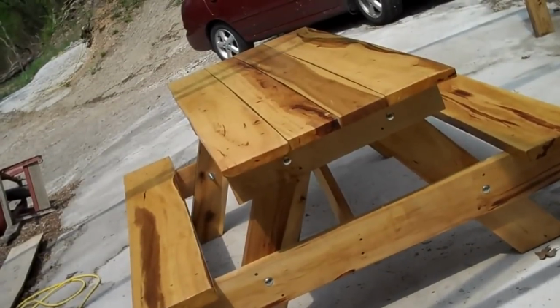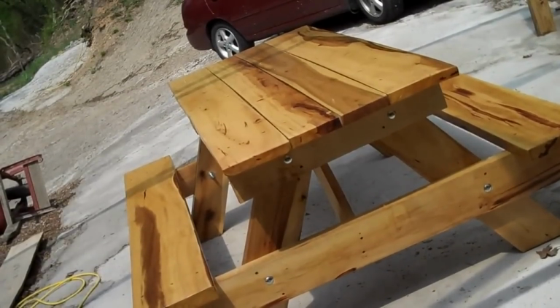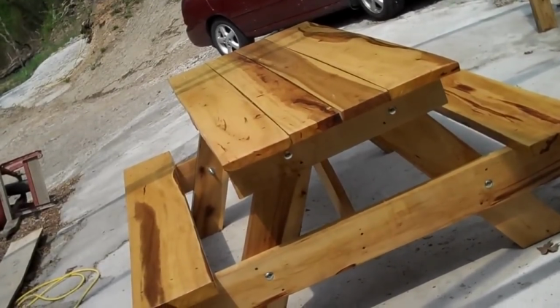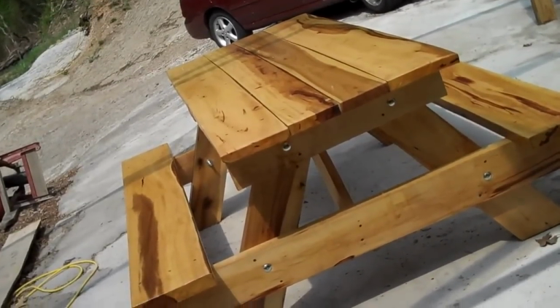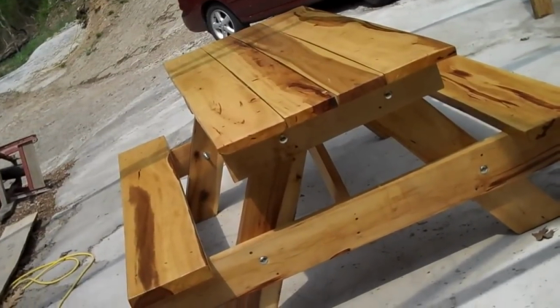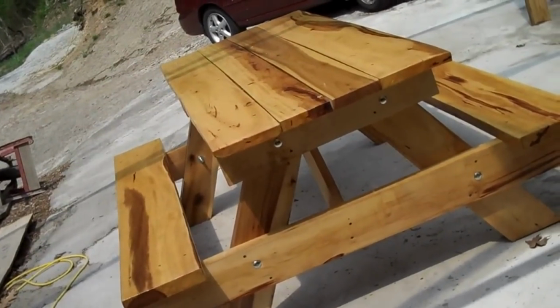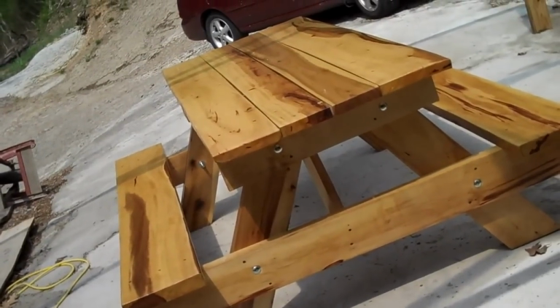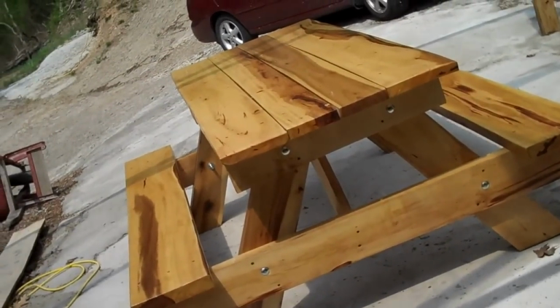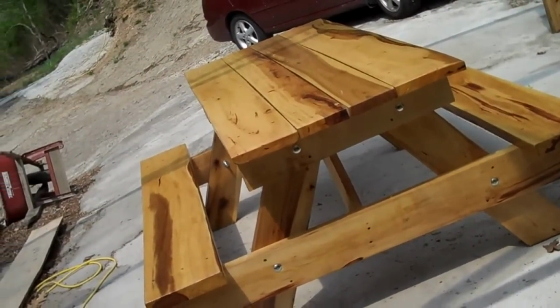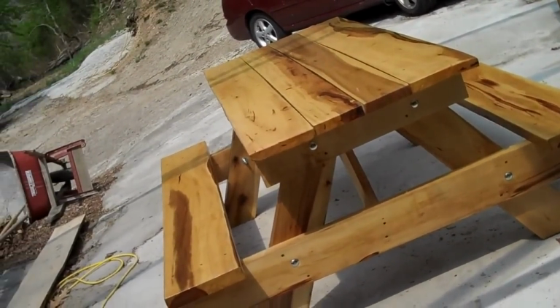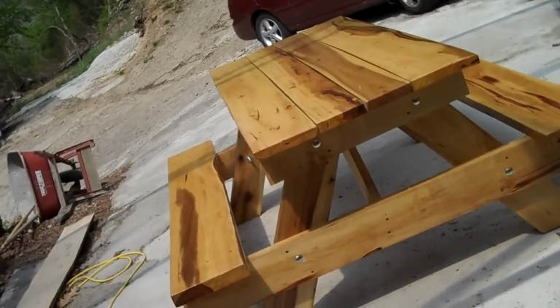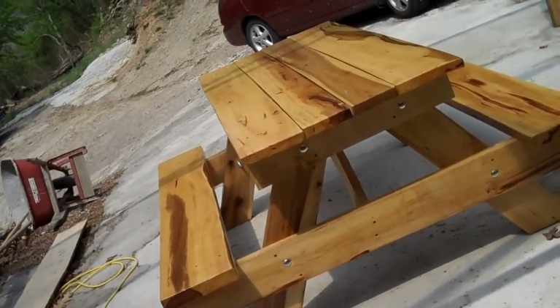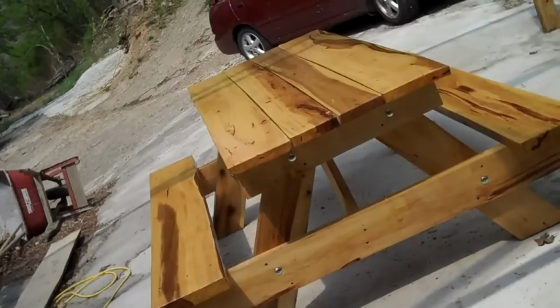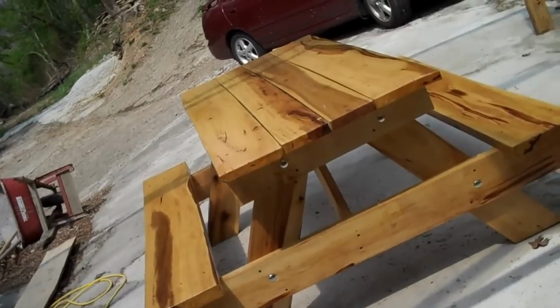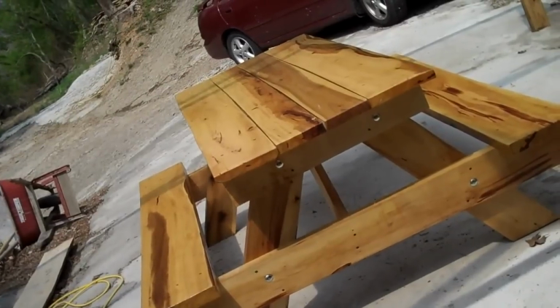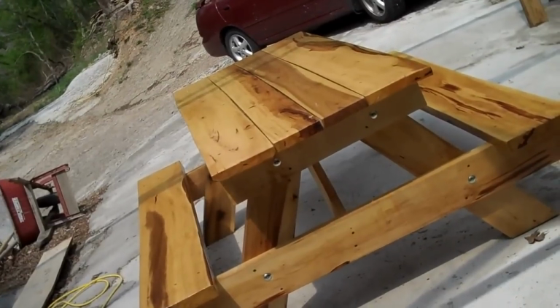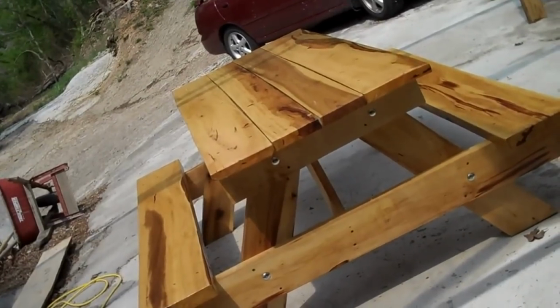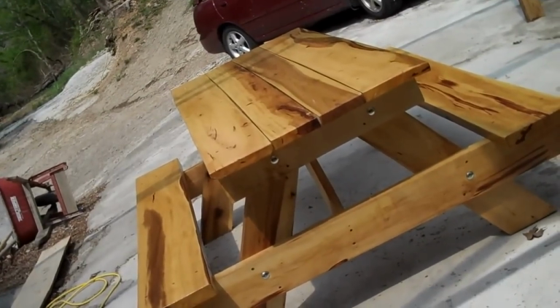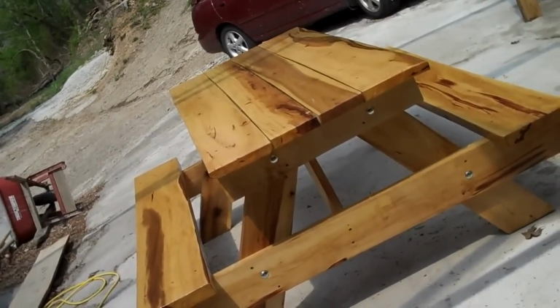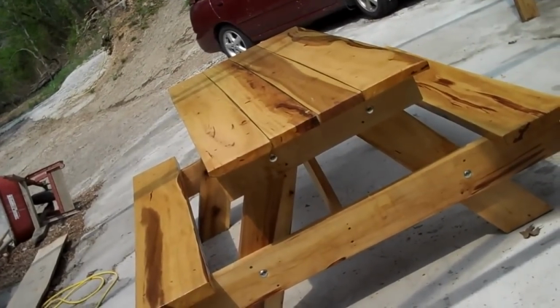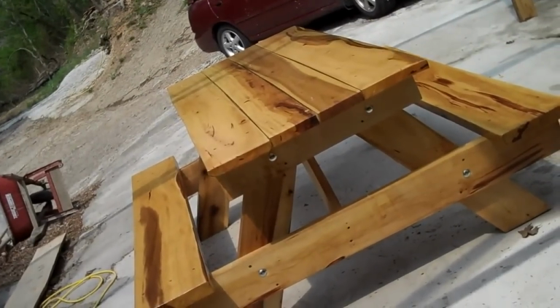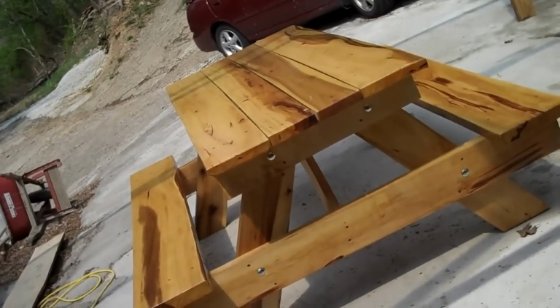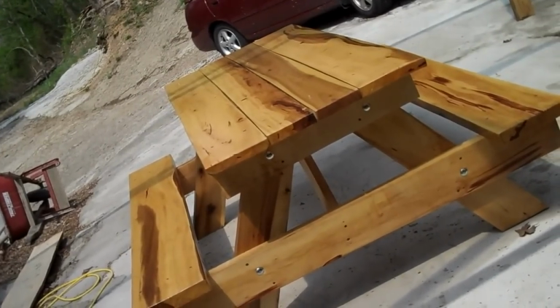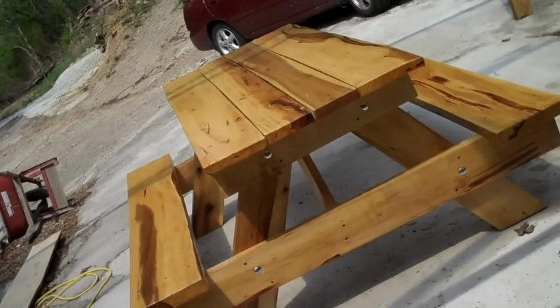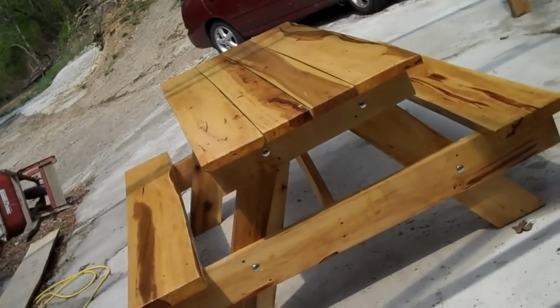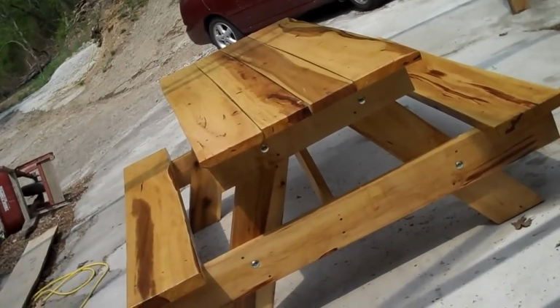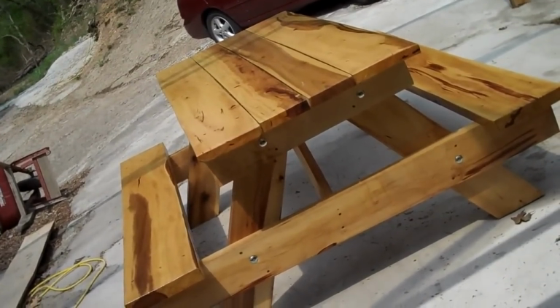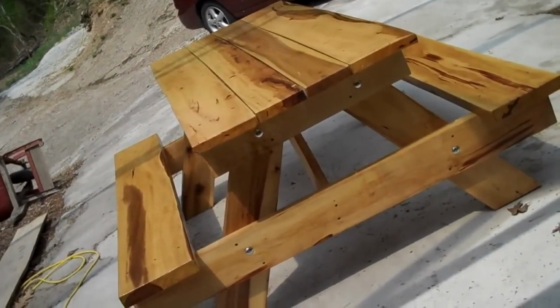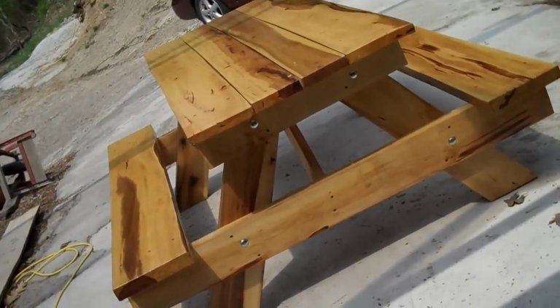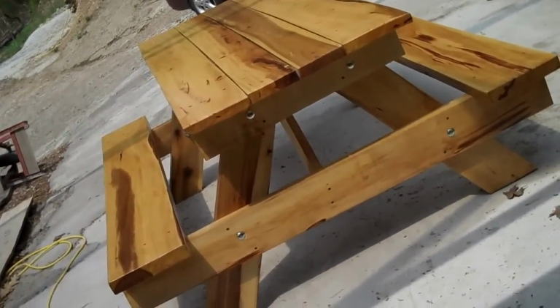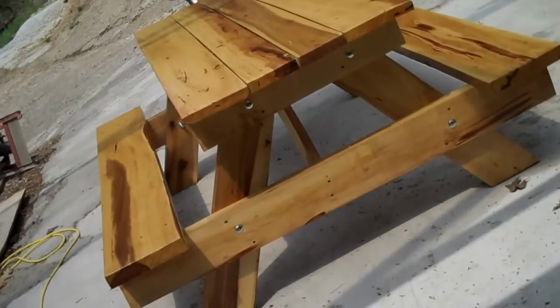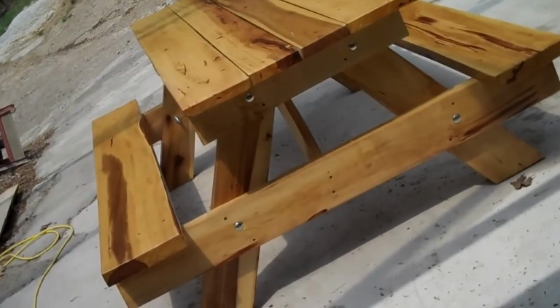Well, this is a video of a picnic table I've built. I've cut the tree down, cut the wood up, and put a finish on it here.